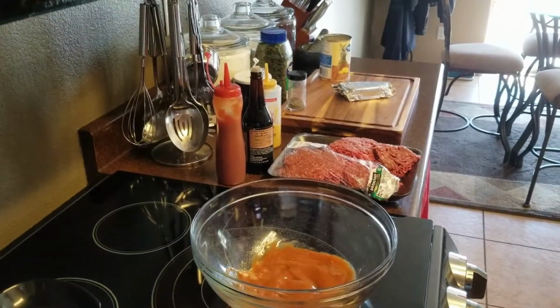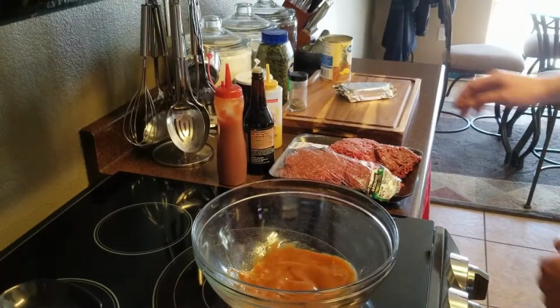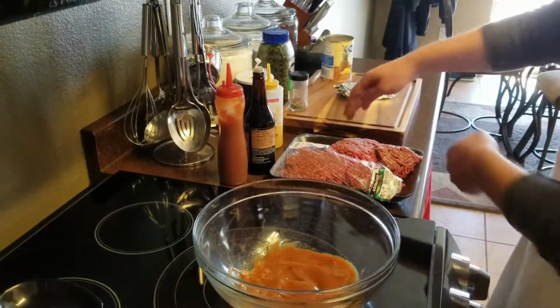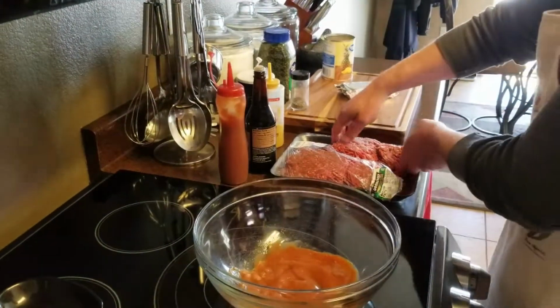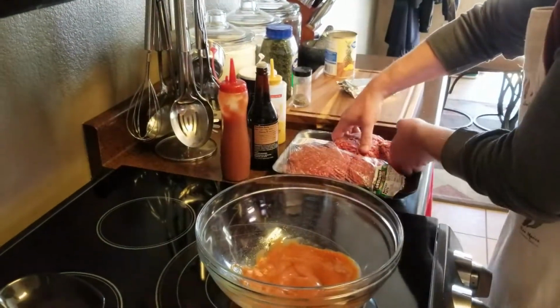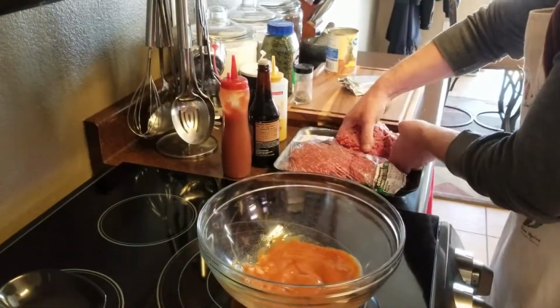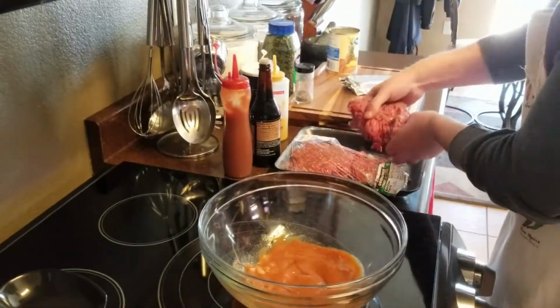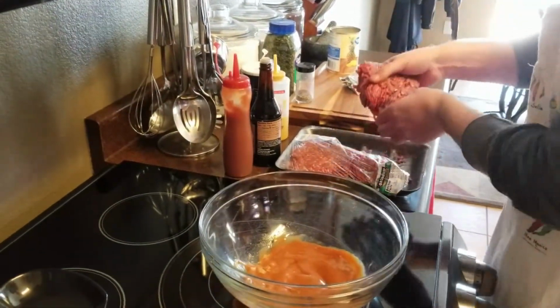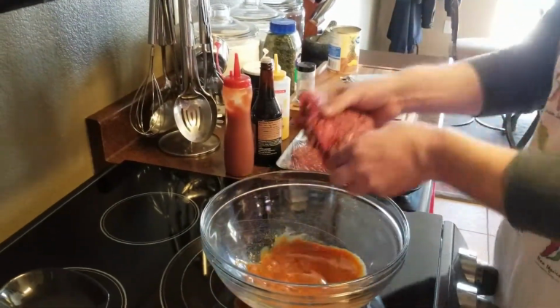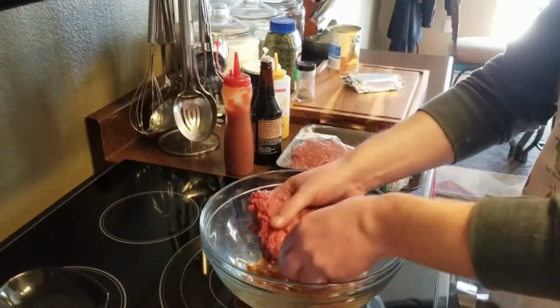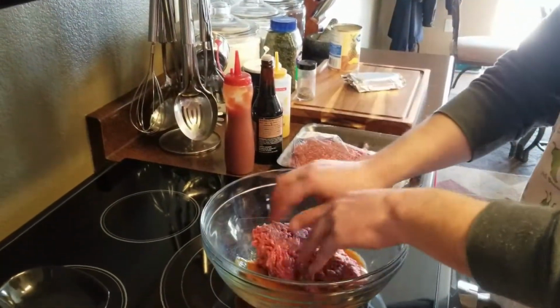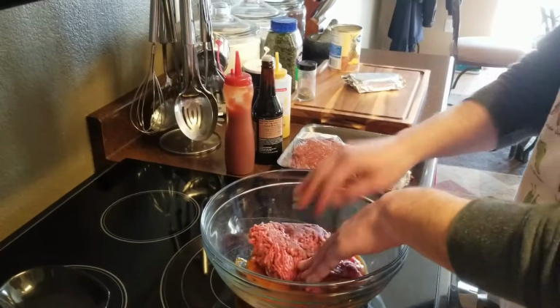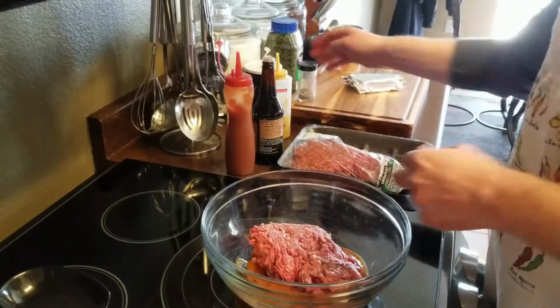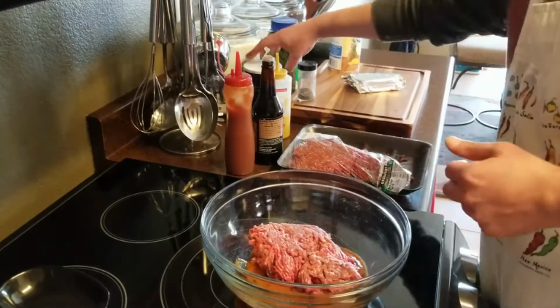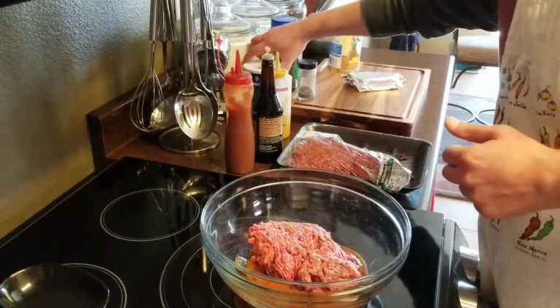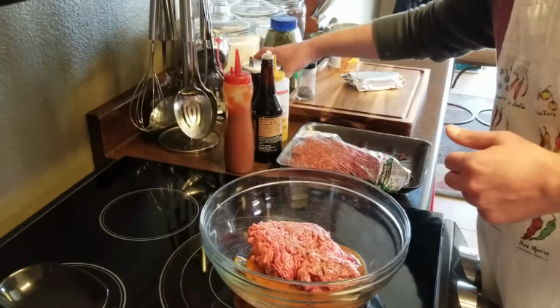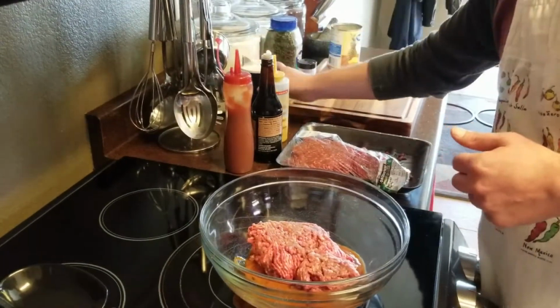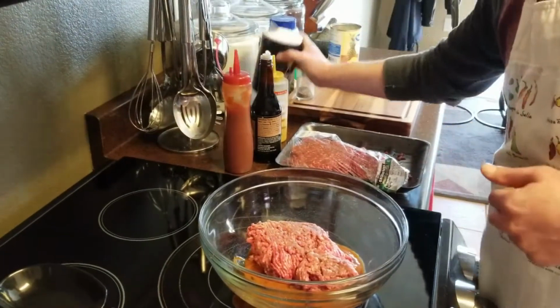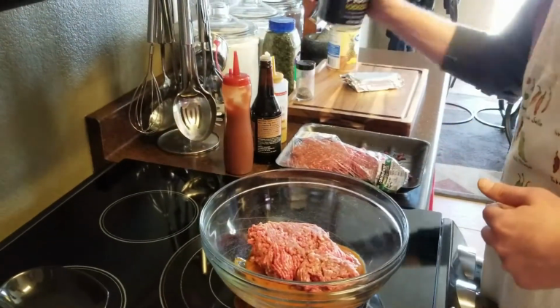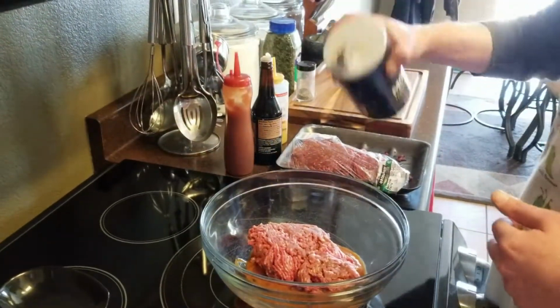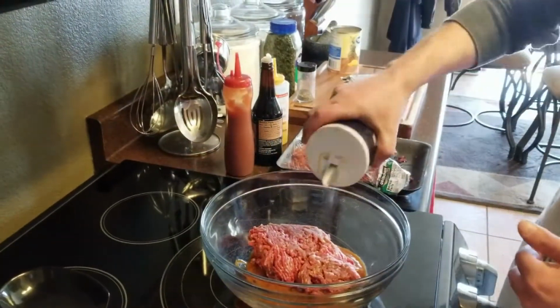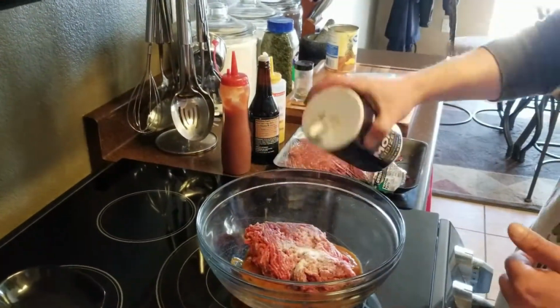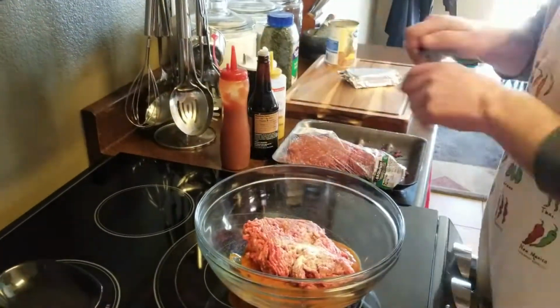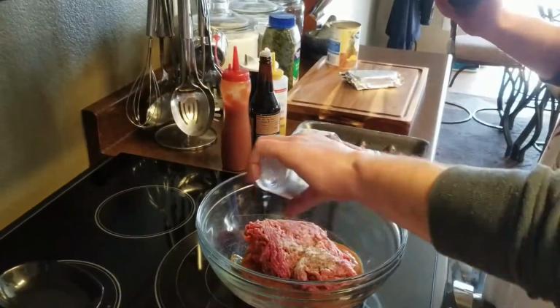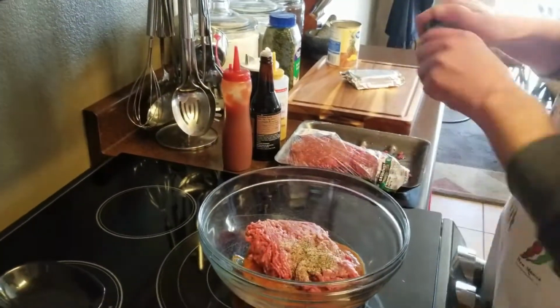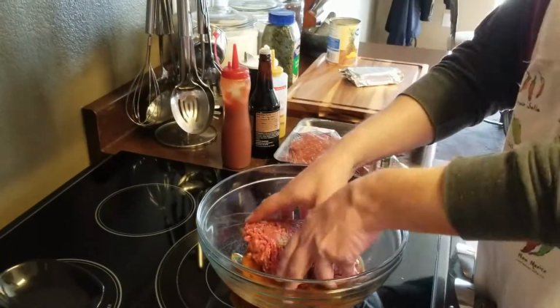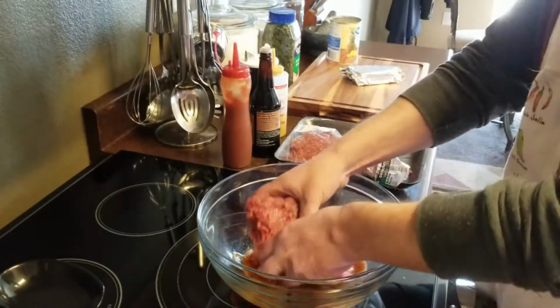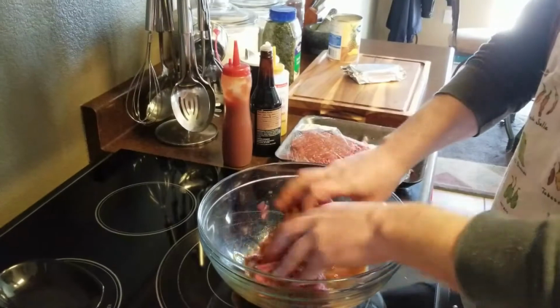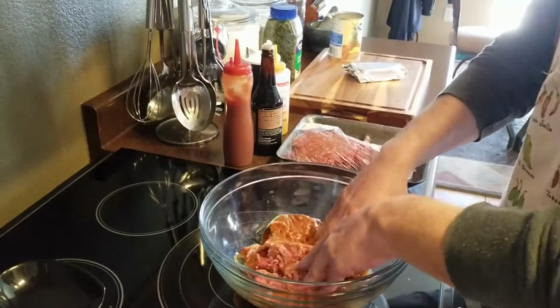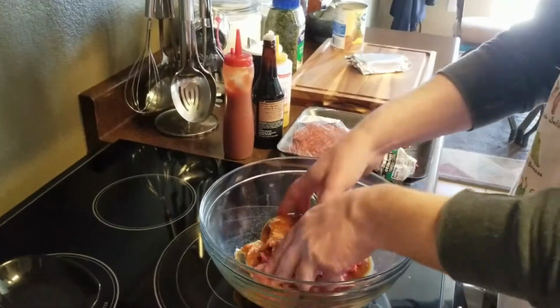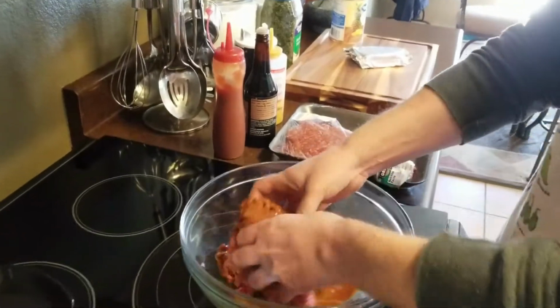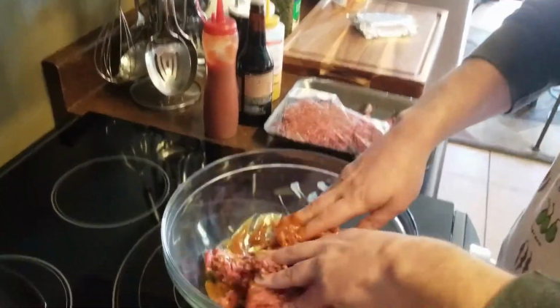To this sauce we'll add about a pound of hamburger meat and salt and pepper to taste, and then we'll combine this really well.